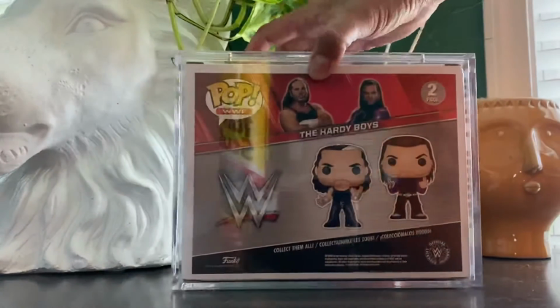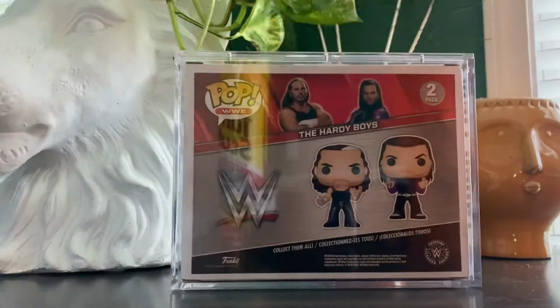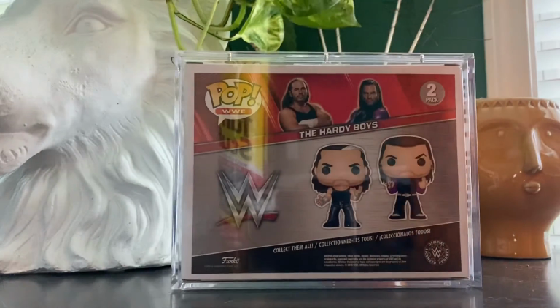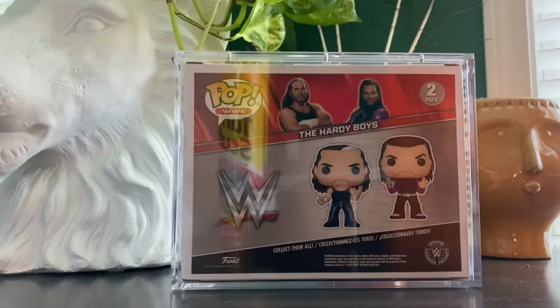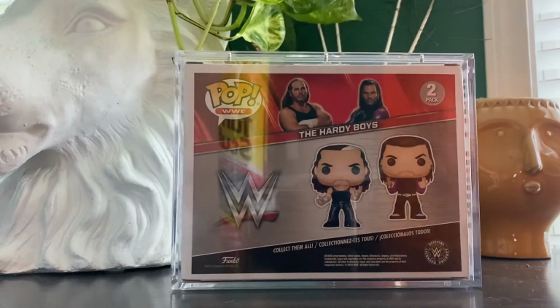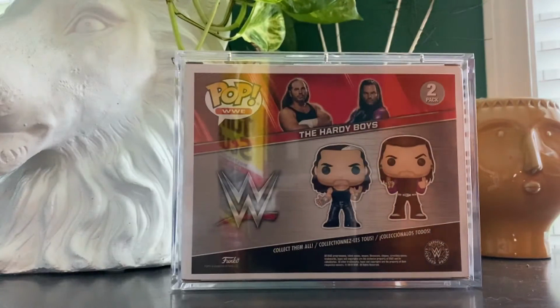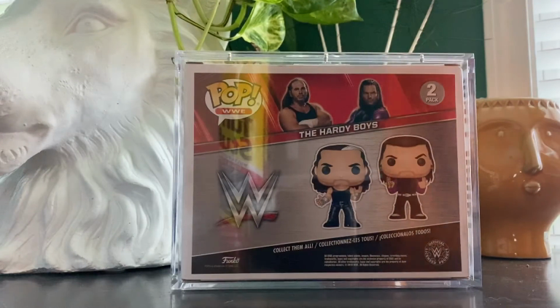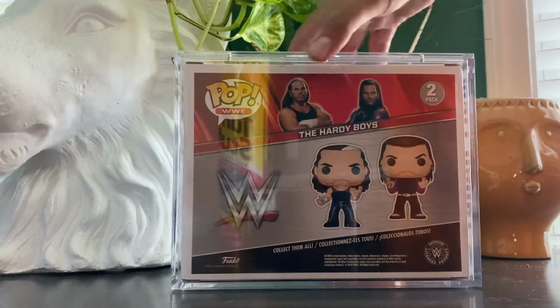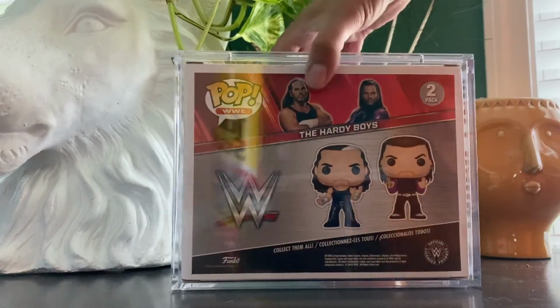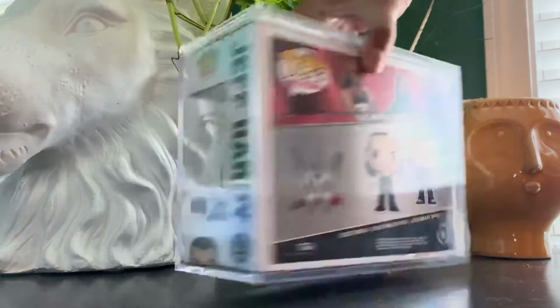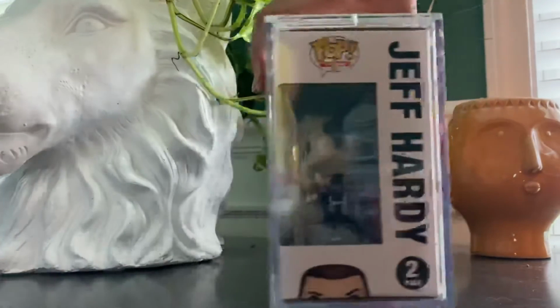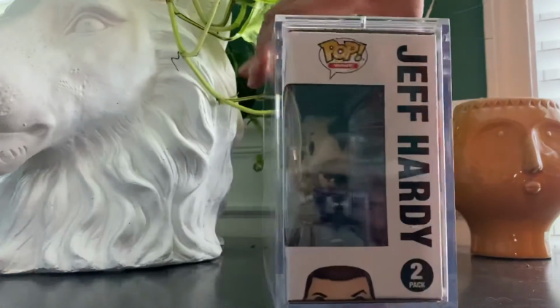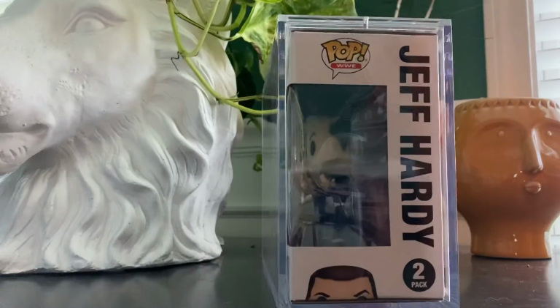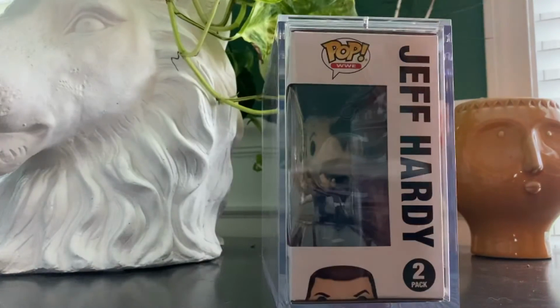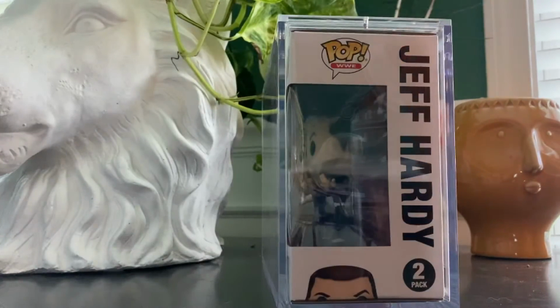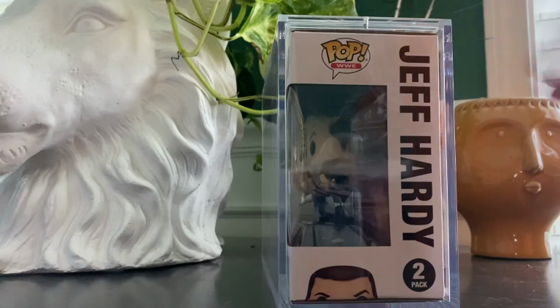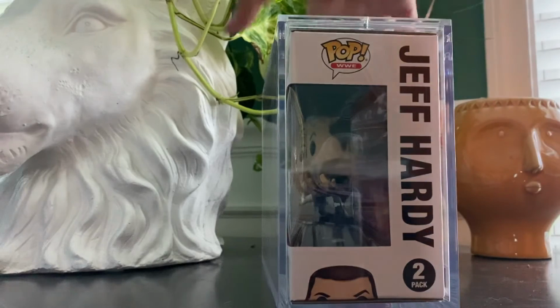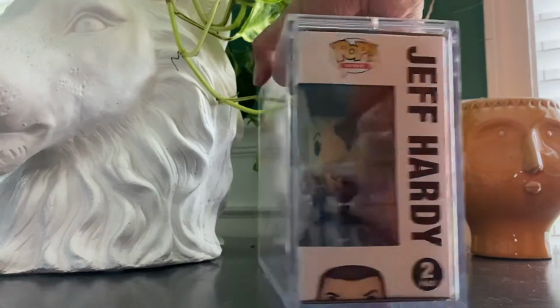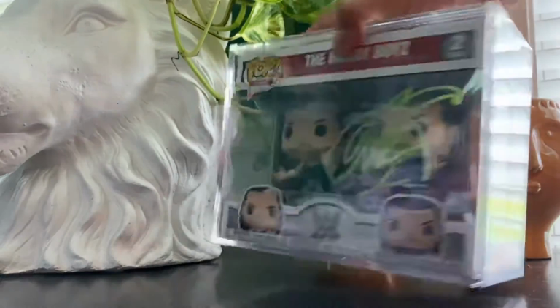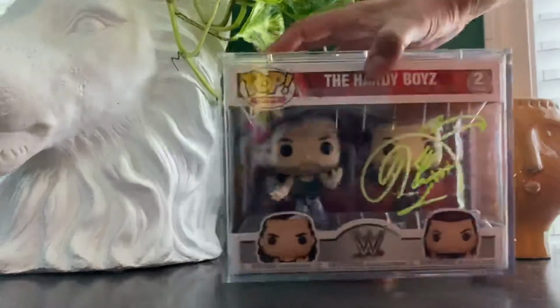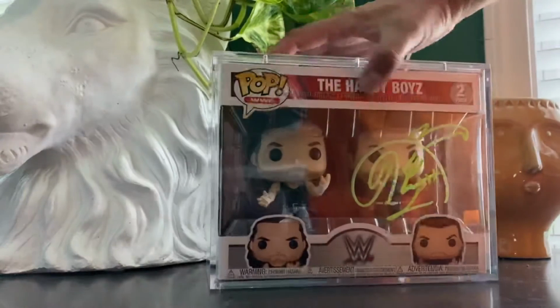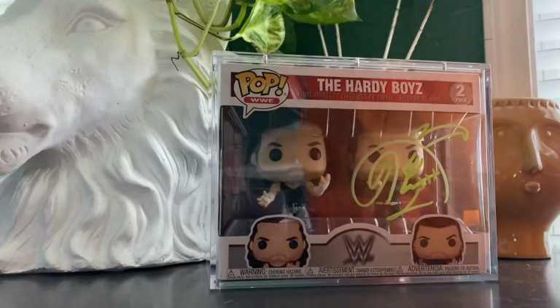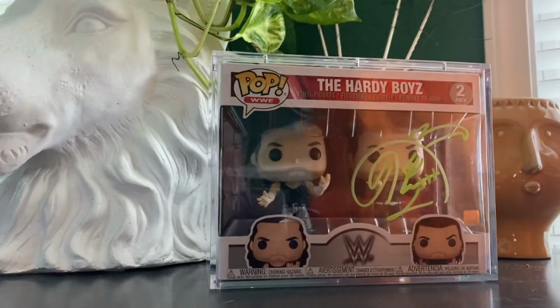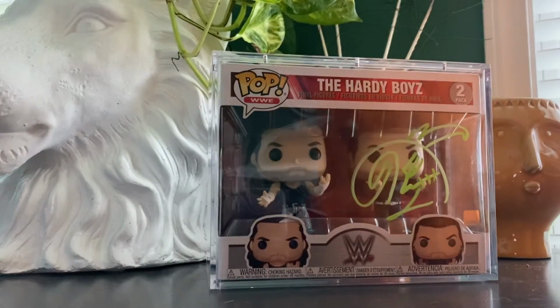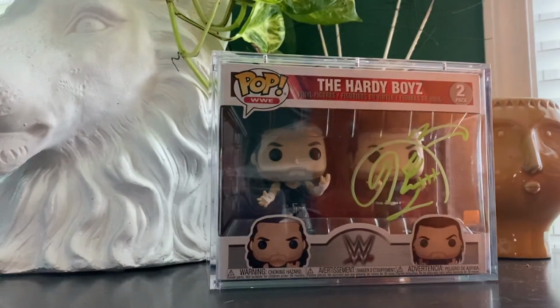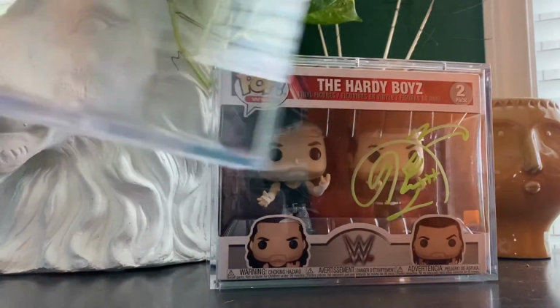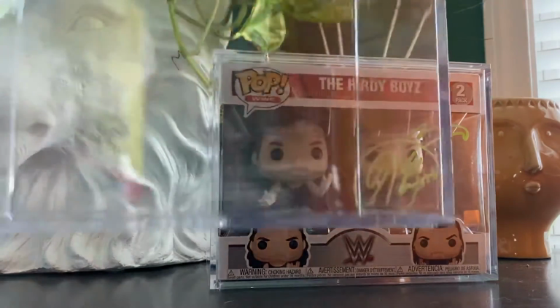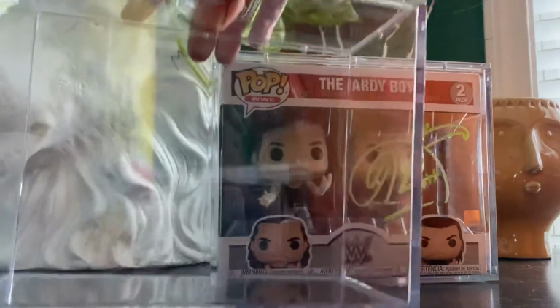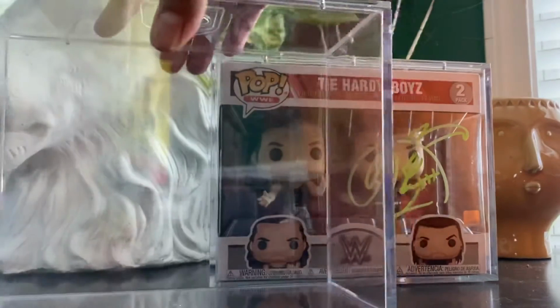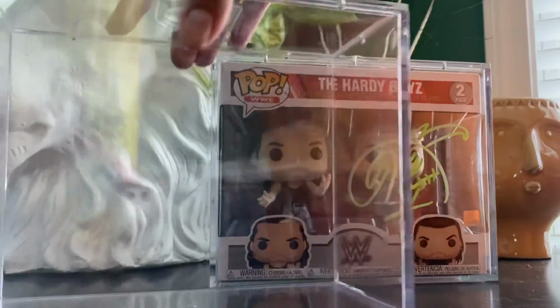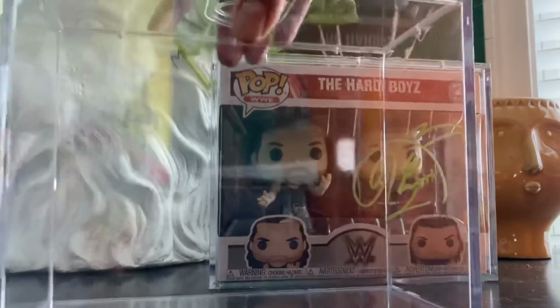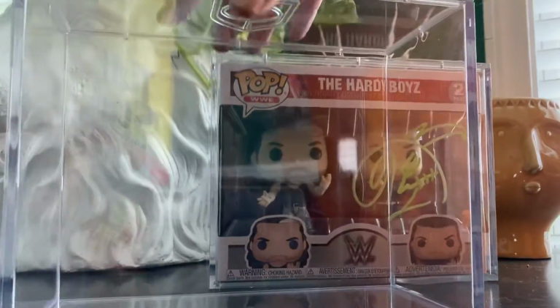Seven bucks a pop is where I got them. If I find somewhere that has these style cases for a better deal I'll put that link too, because I have a feeling there may be something like this somewhere else for cheaper.